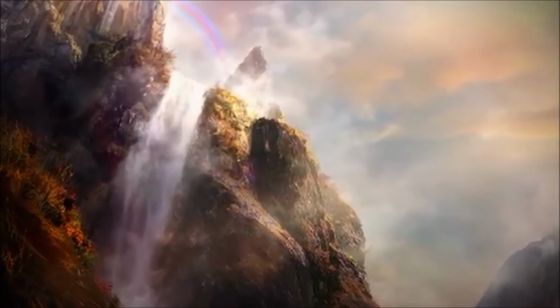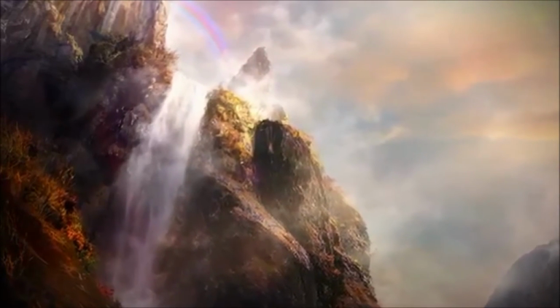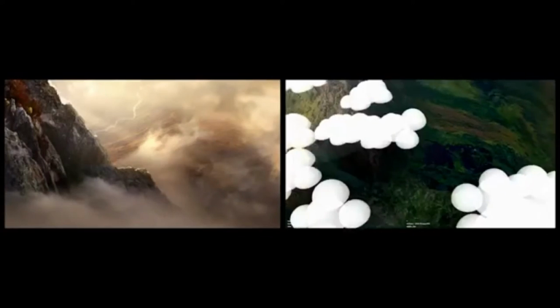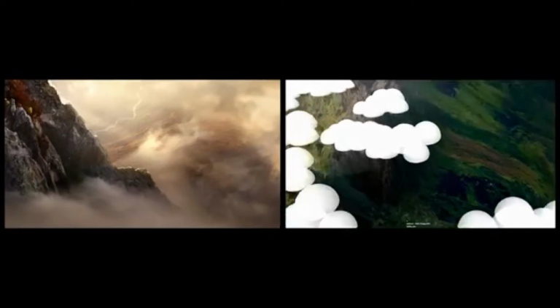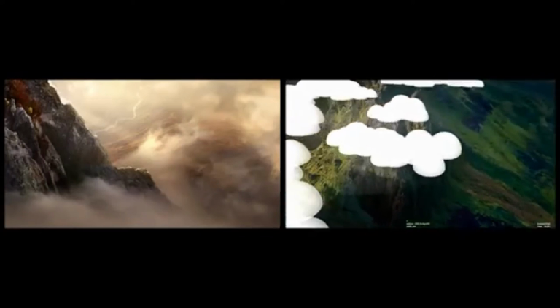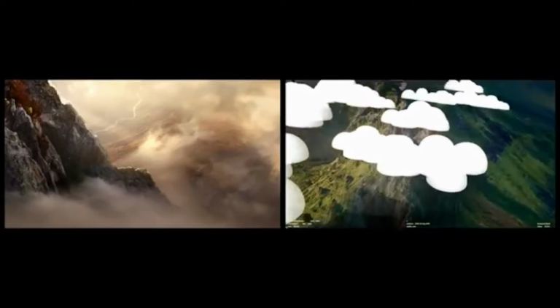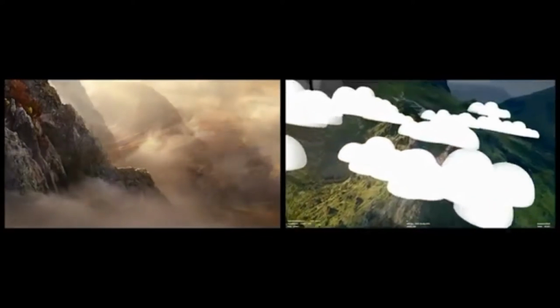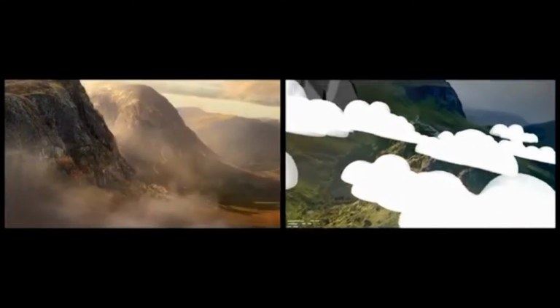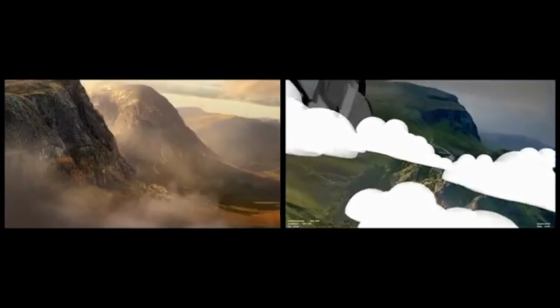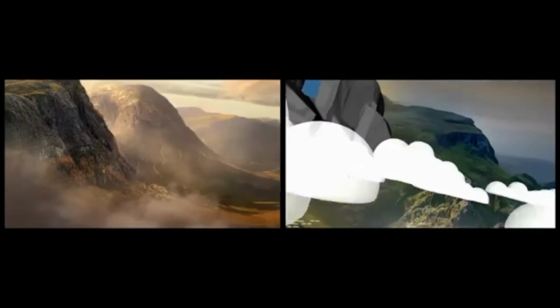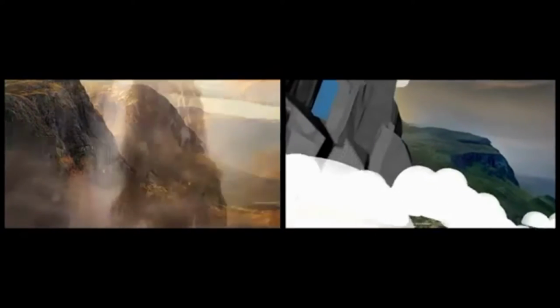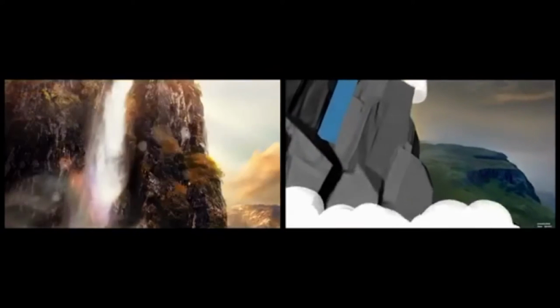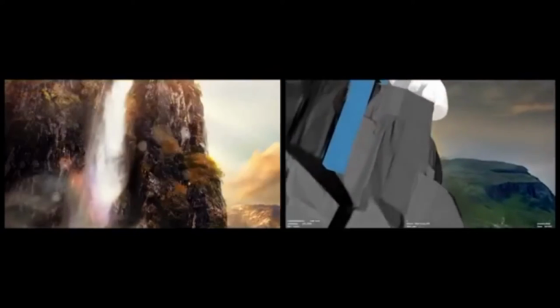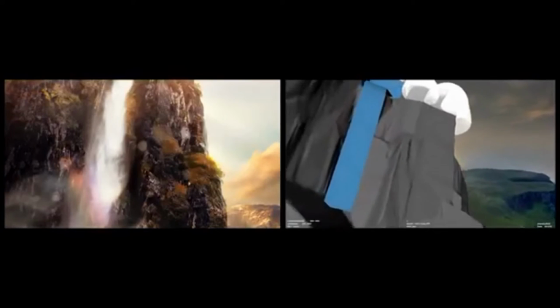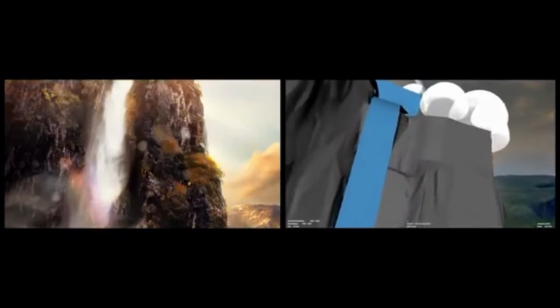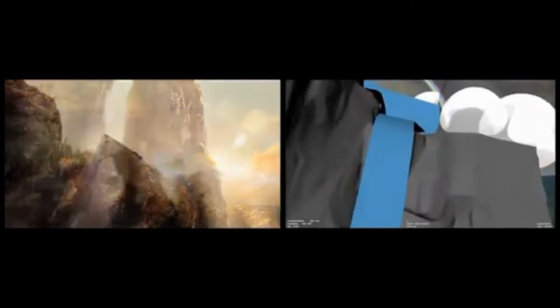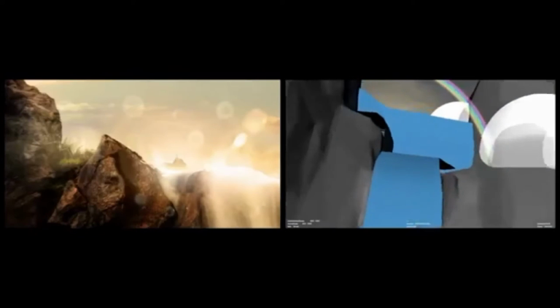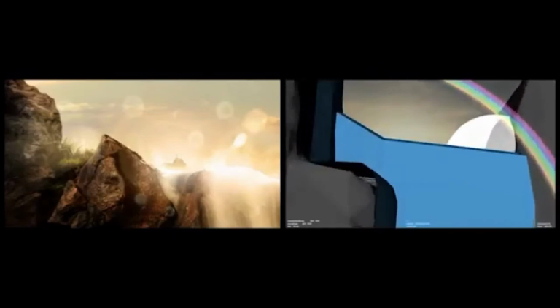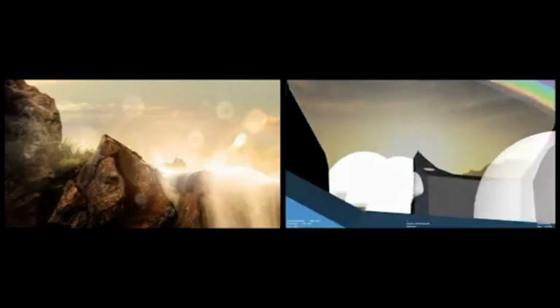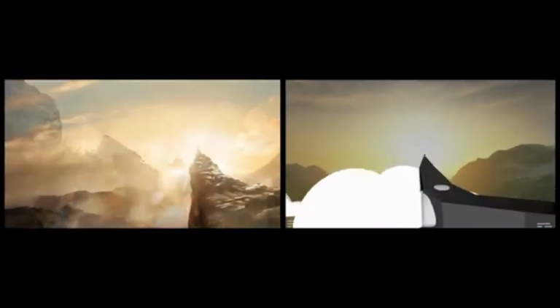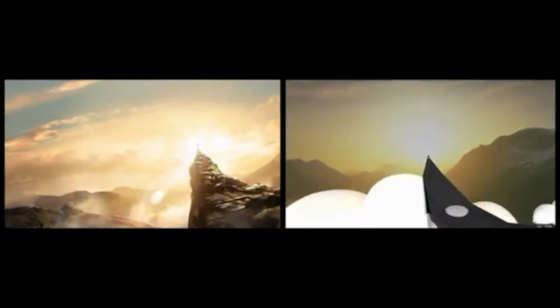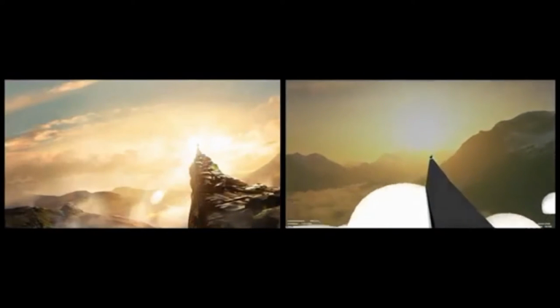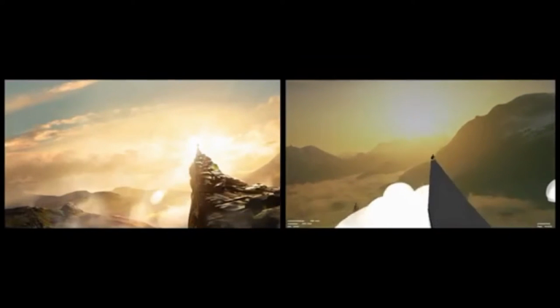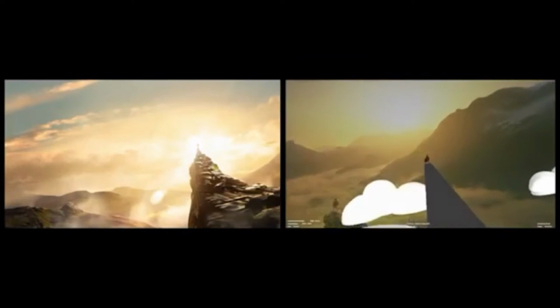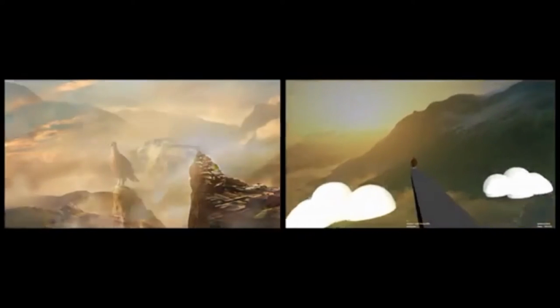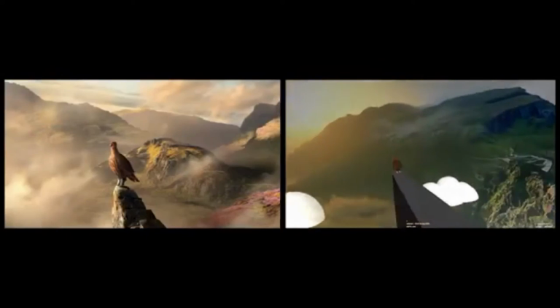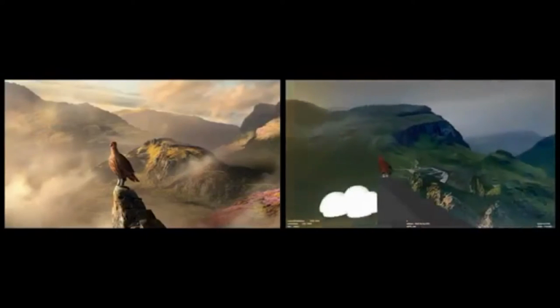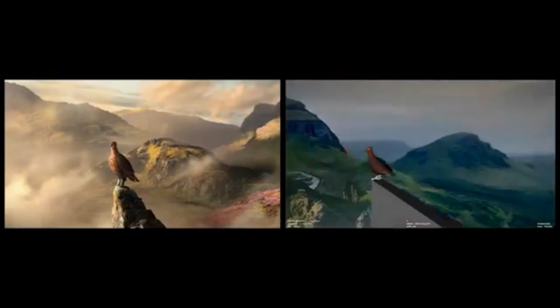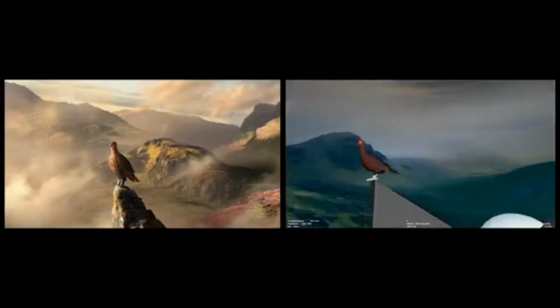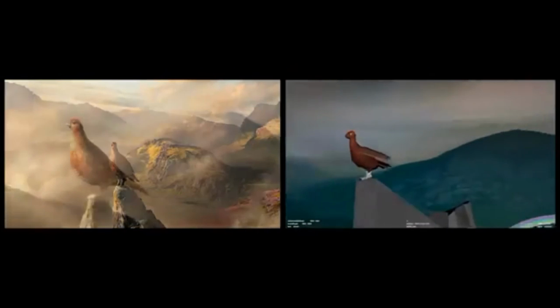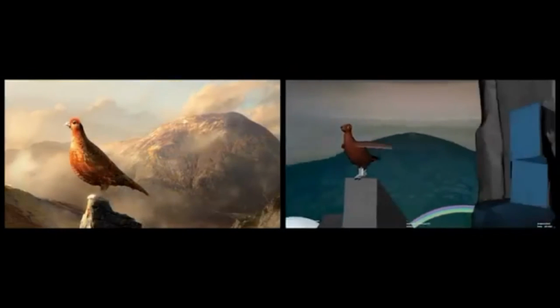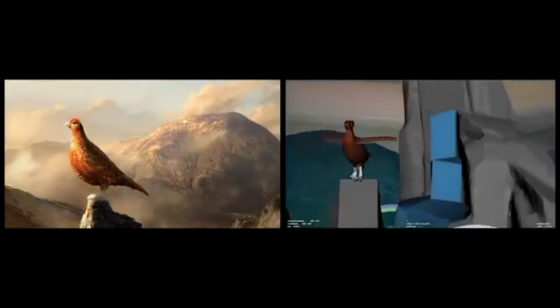In a departure from tradition, we ditched the storyboards and dived straight into the world of CGI. This meant we could show the entire camera move in 3D and refine as we went.